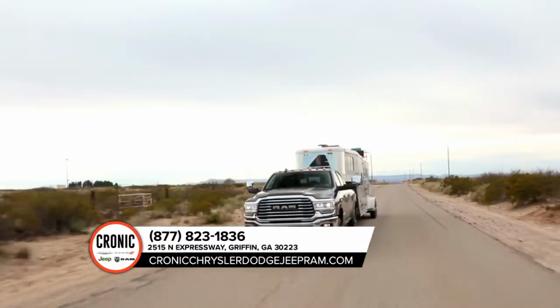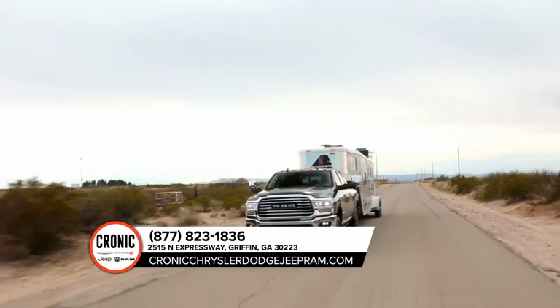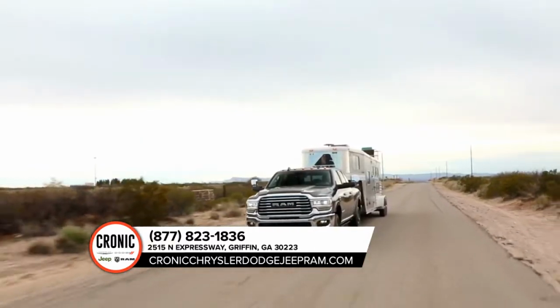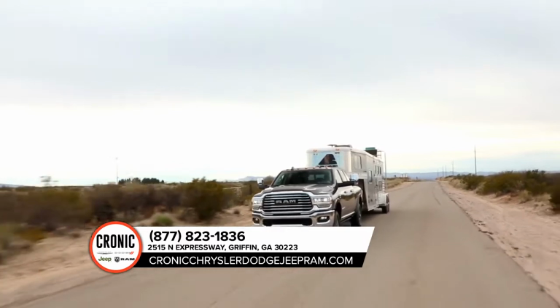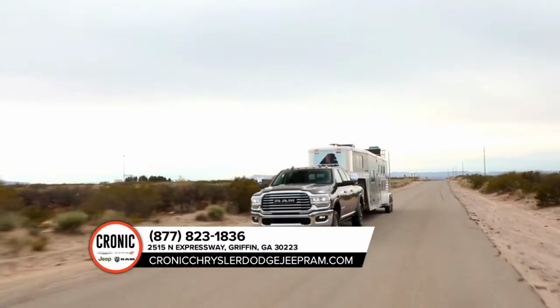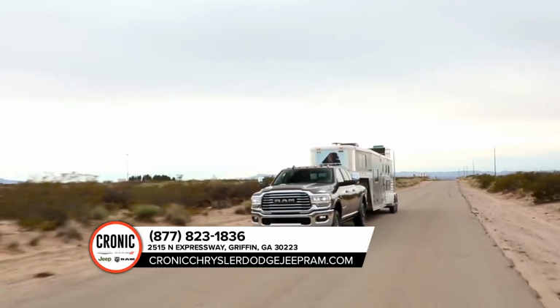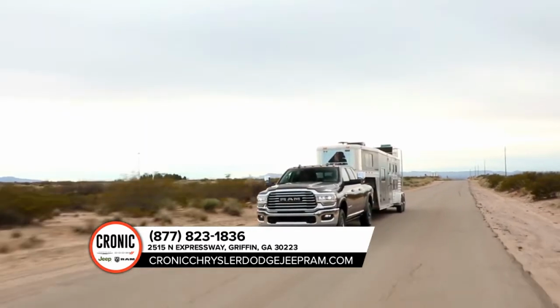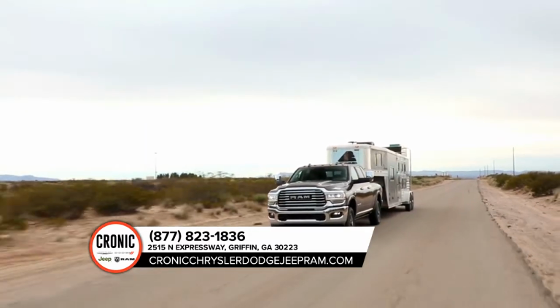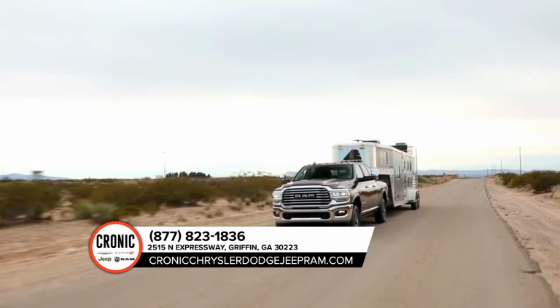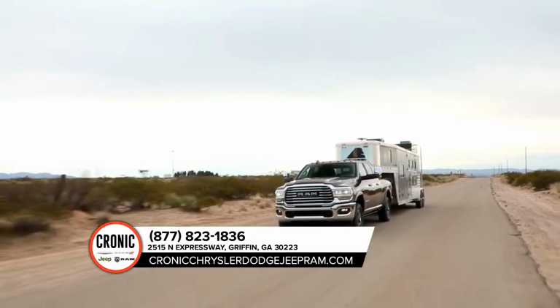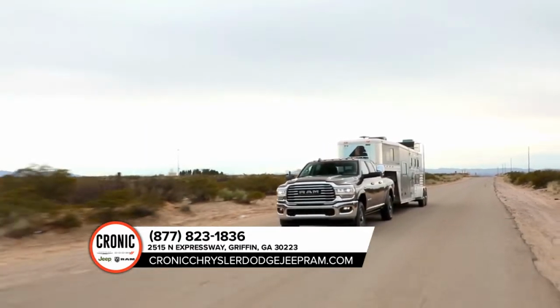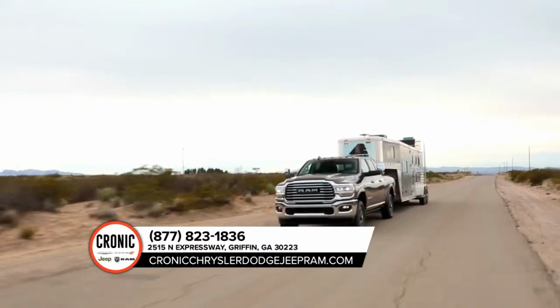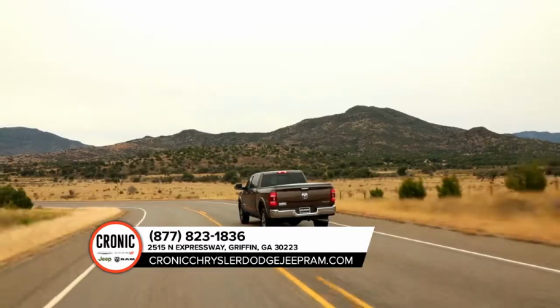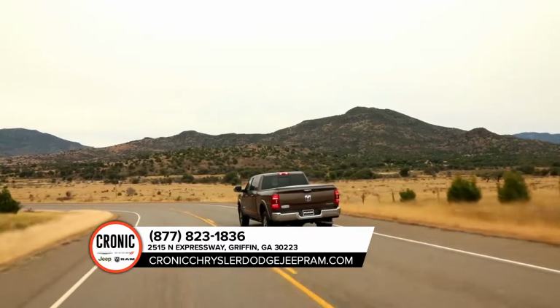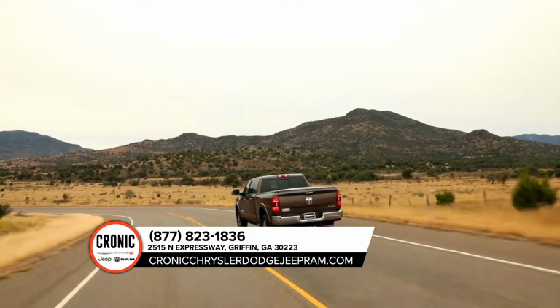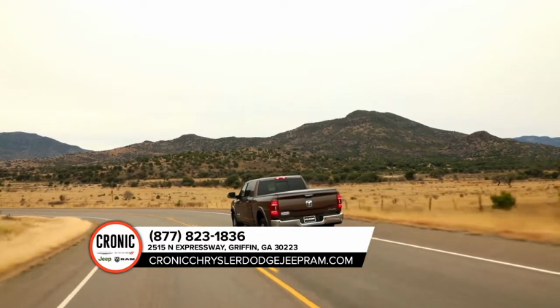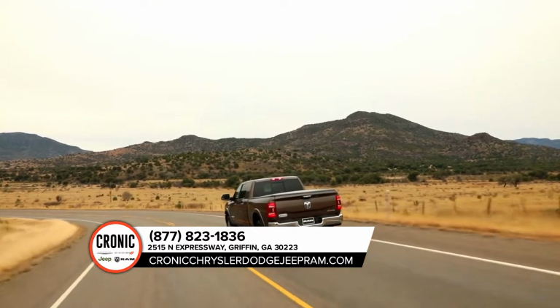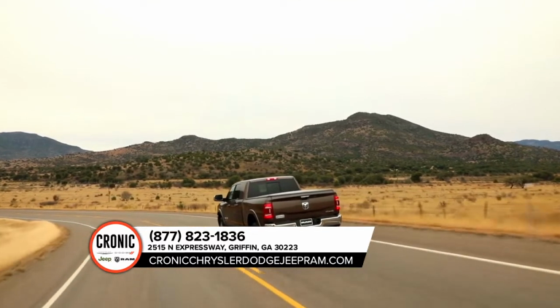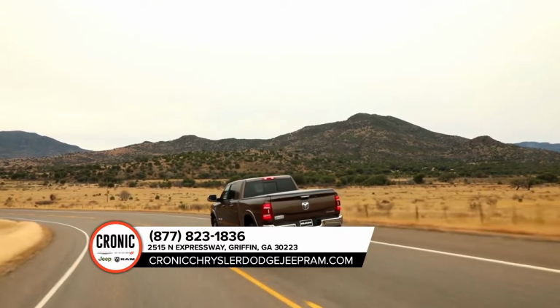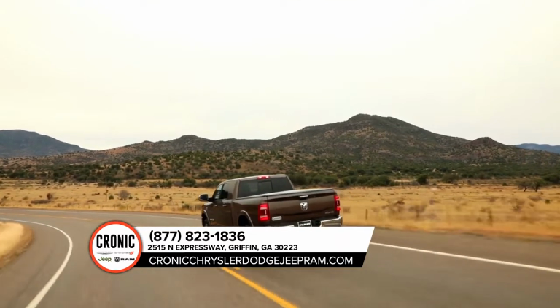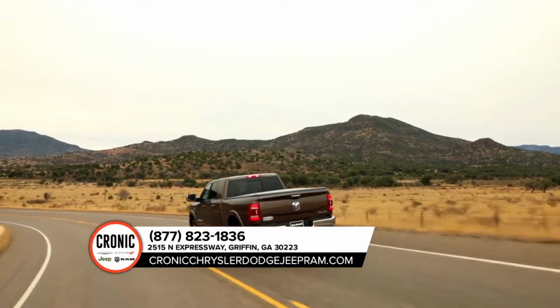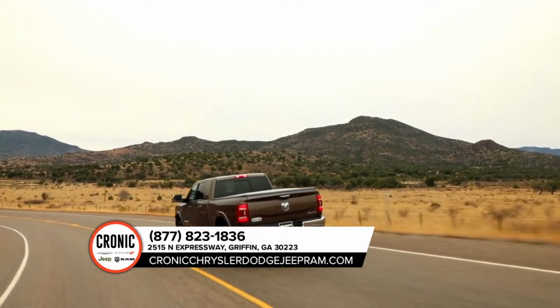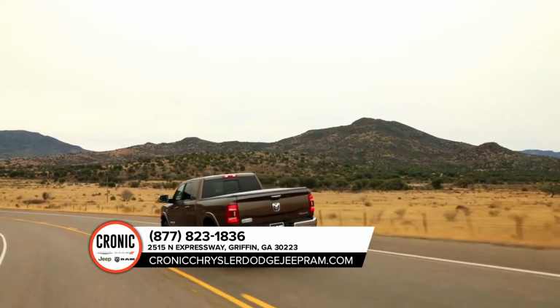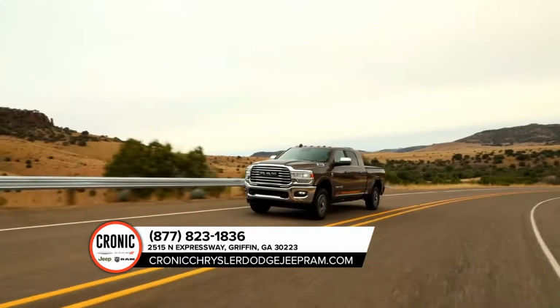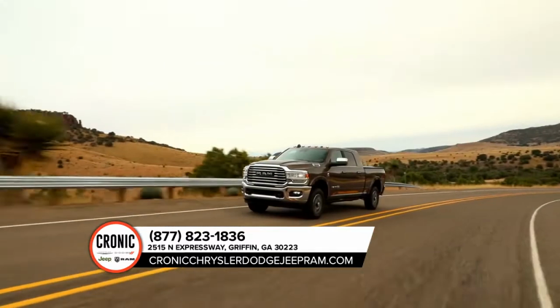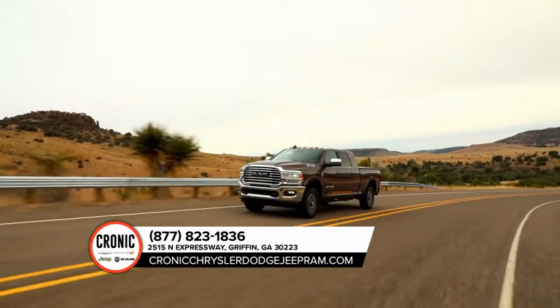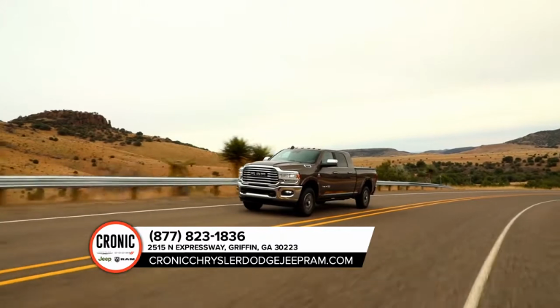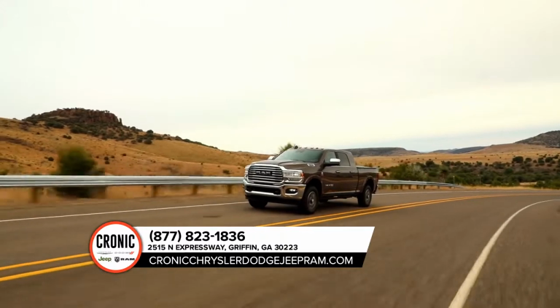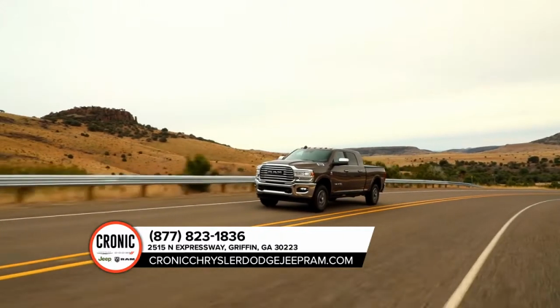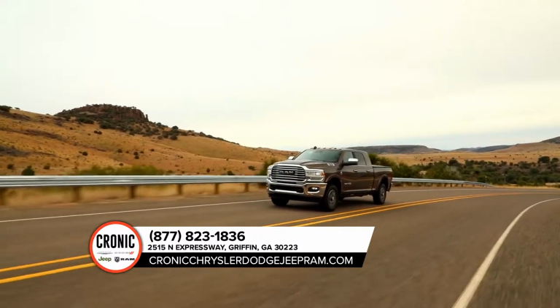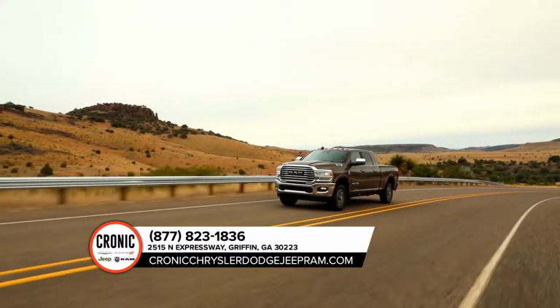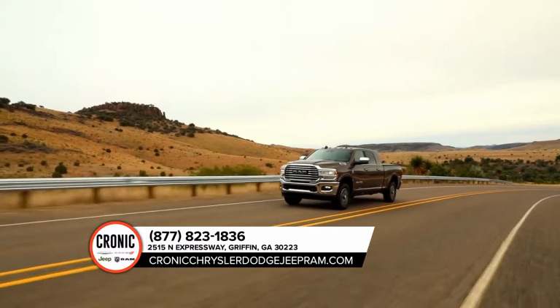That's why the Ram 2500 offers an available factory-installed rear axle structural crossmember. Built with provisions for a fifth wheel and gooseneck hitch, the crossmember seamlessly connects your trailer with the frame of your heavy-duty truck.